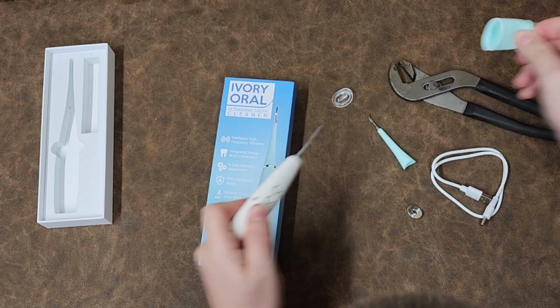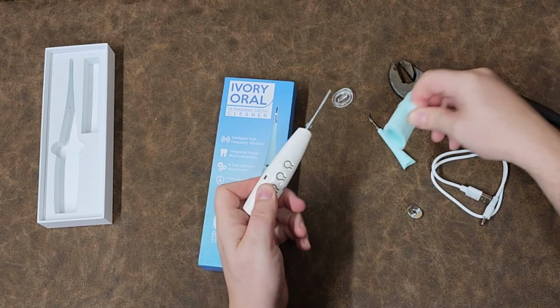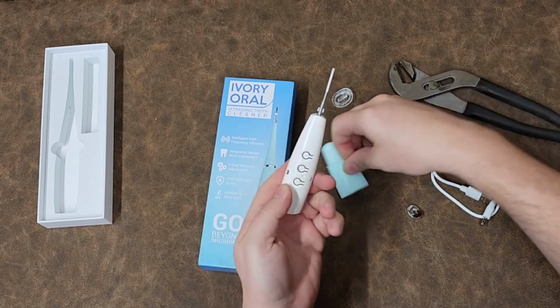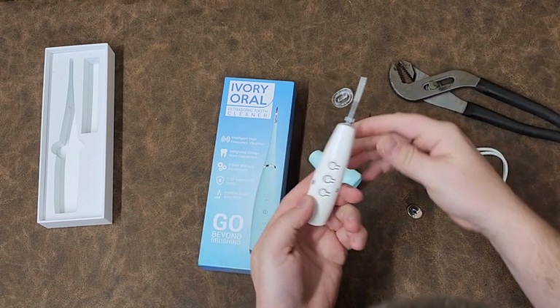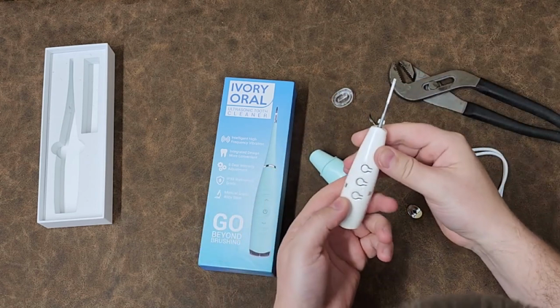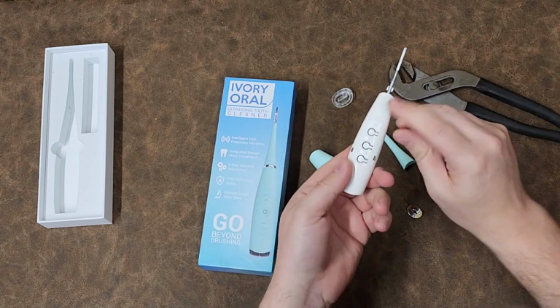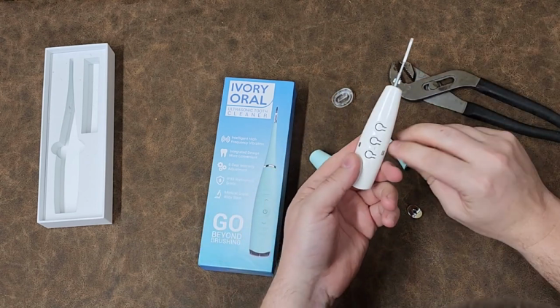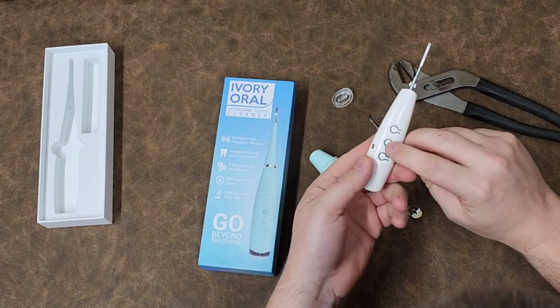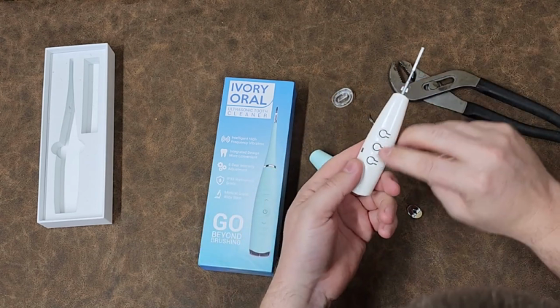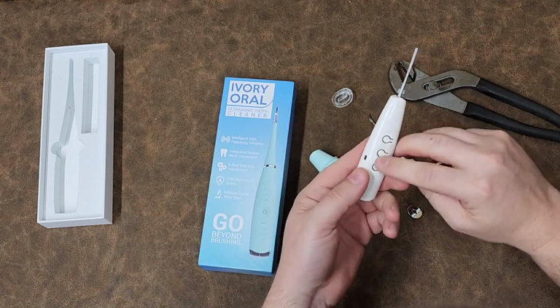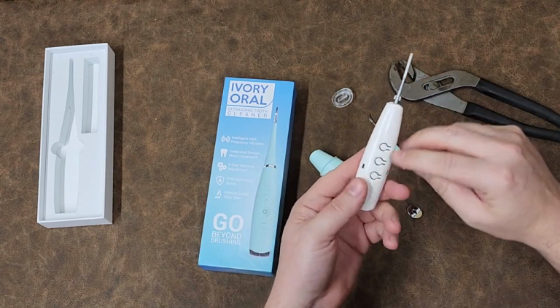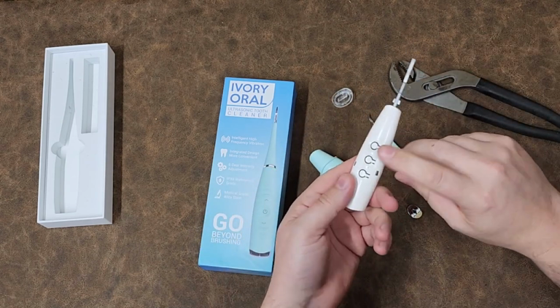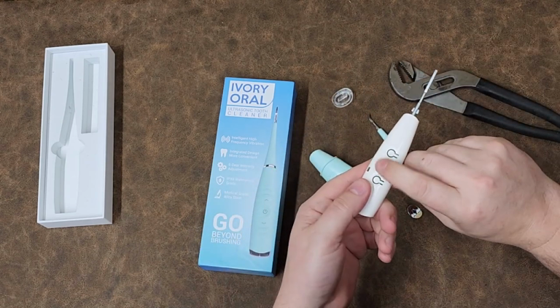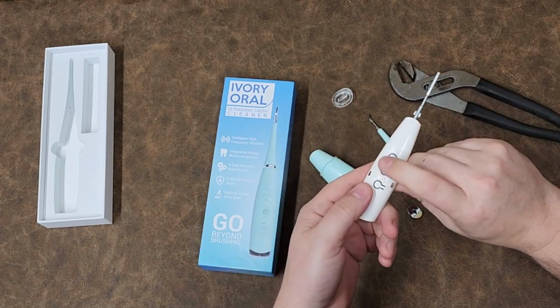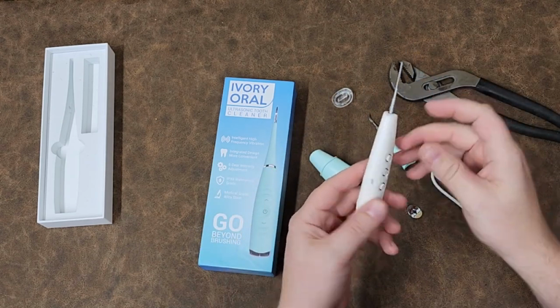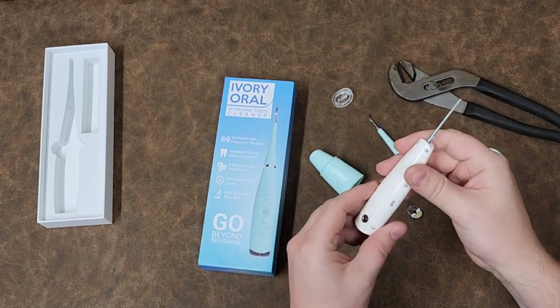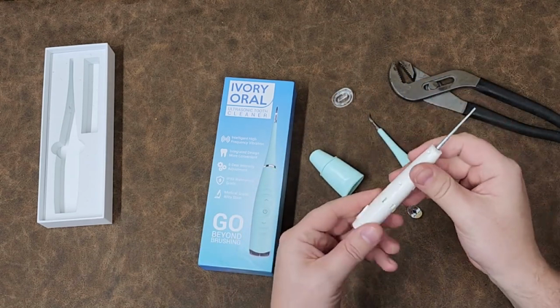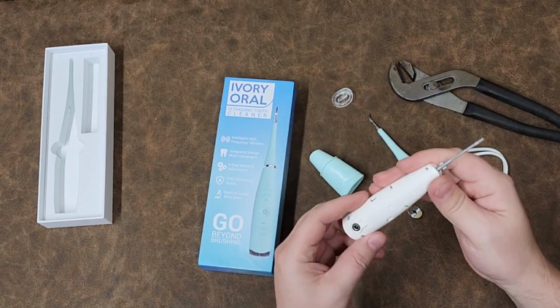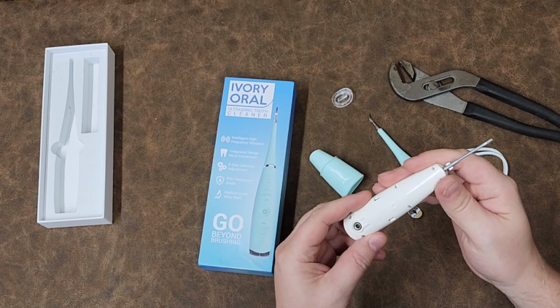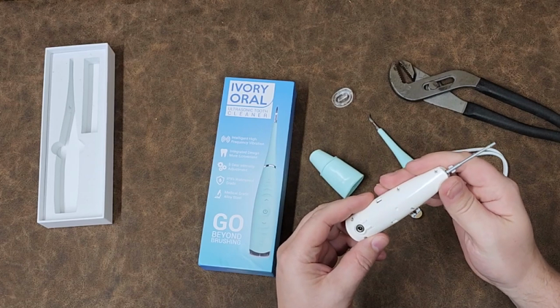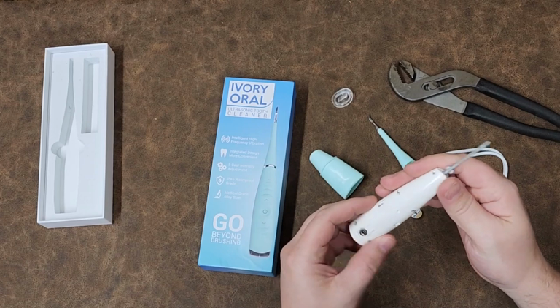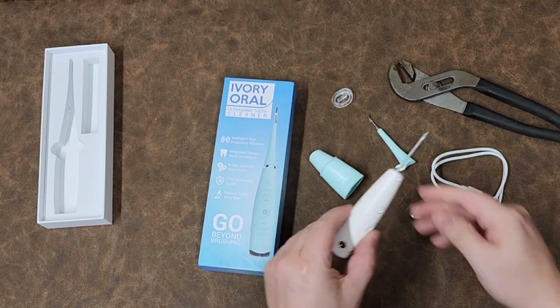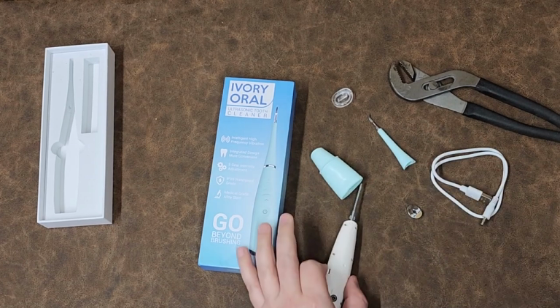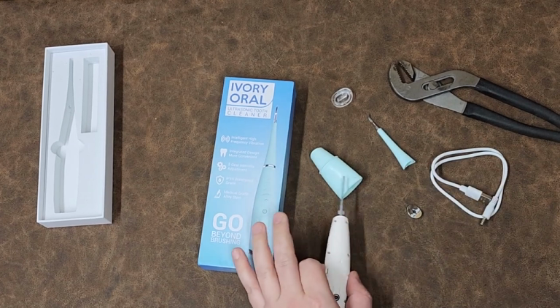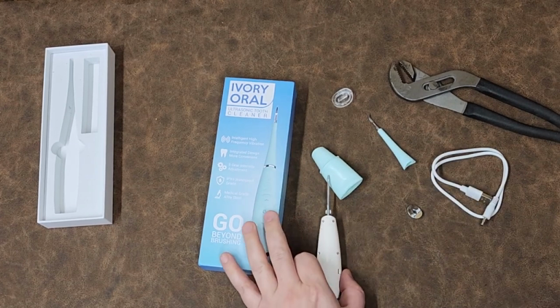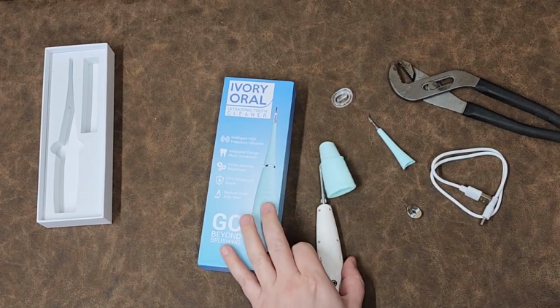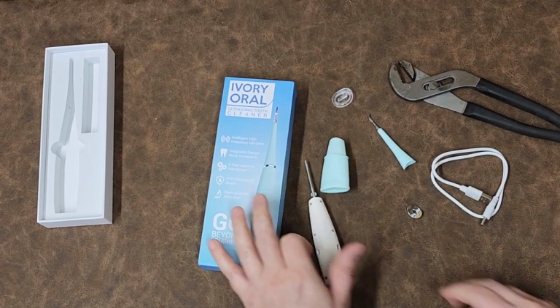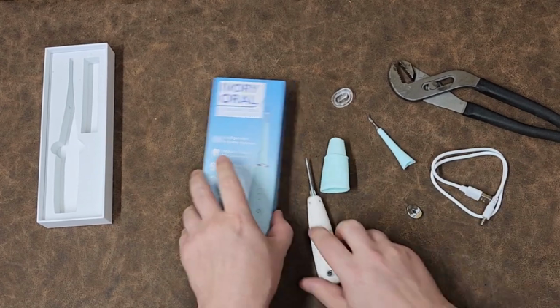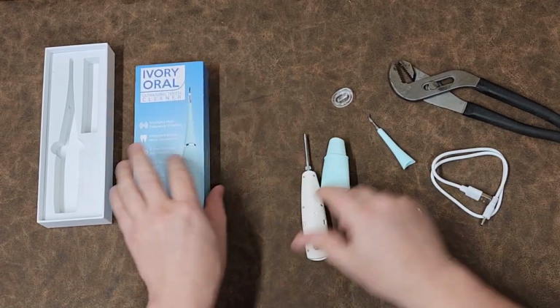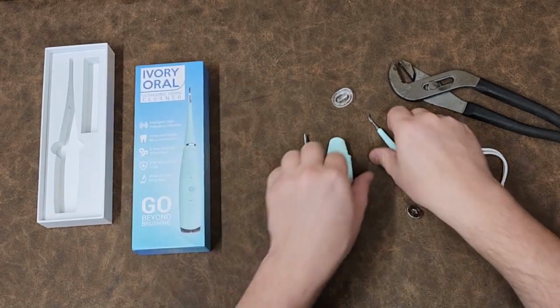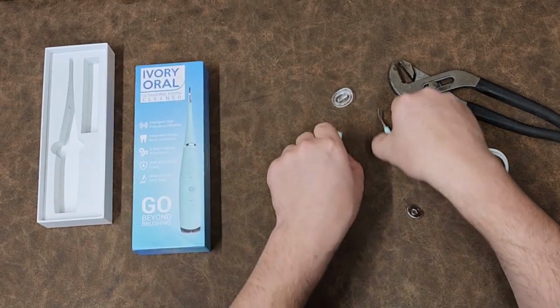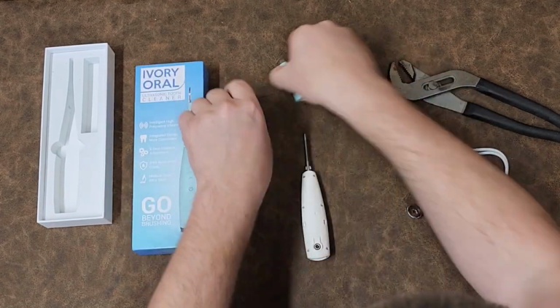There we go. You can see the activation buttons — they're just molded into the case. Very simple construction.